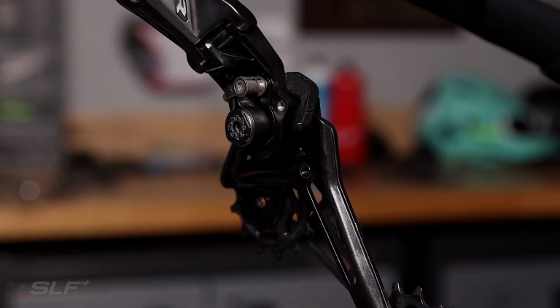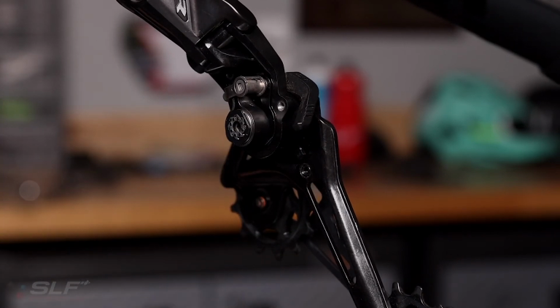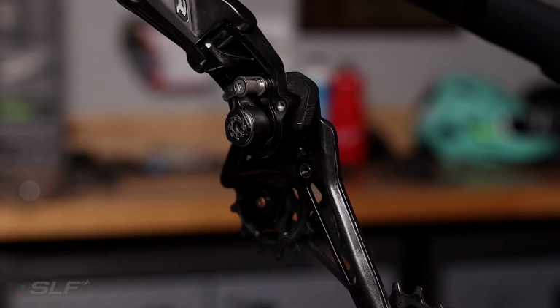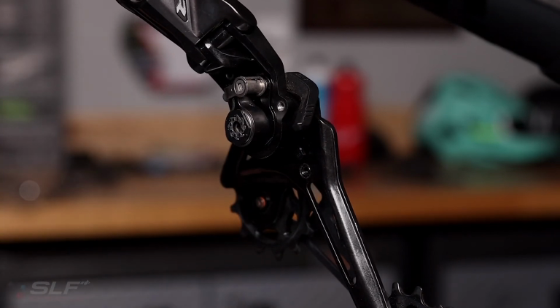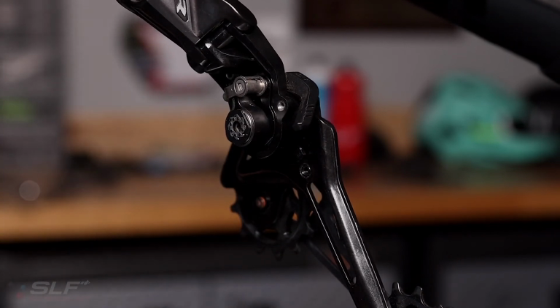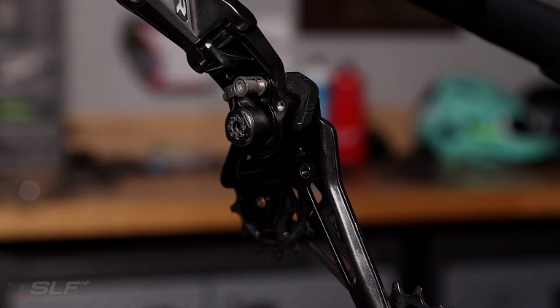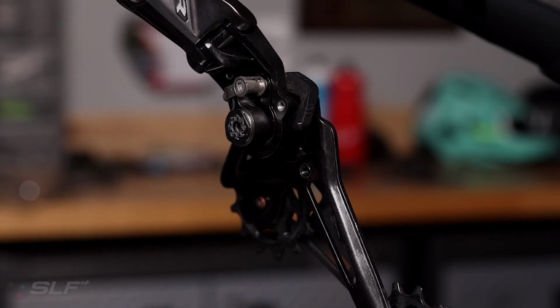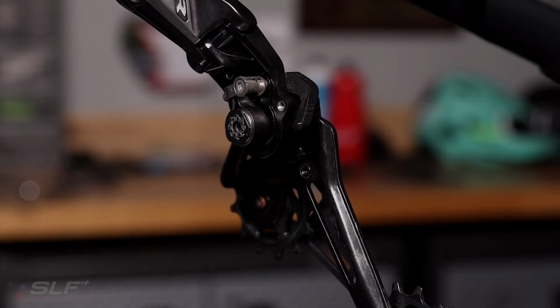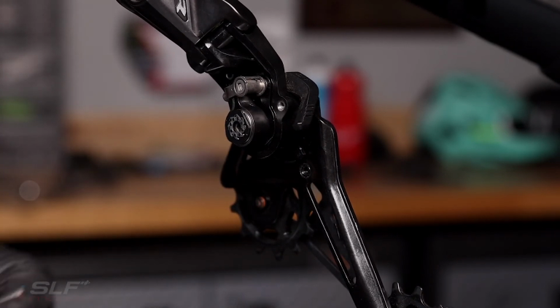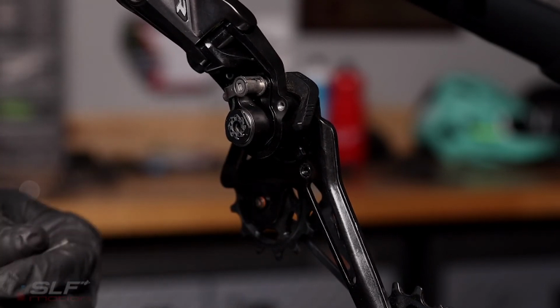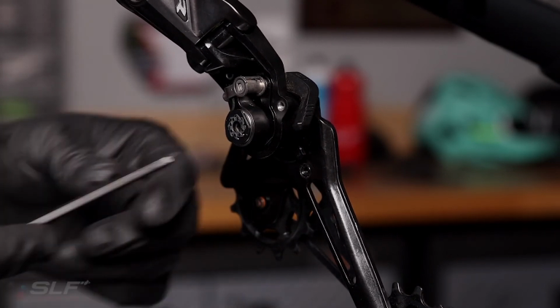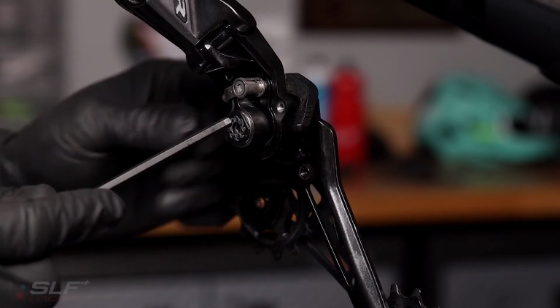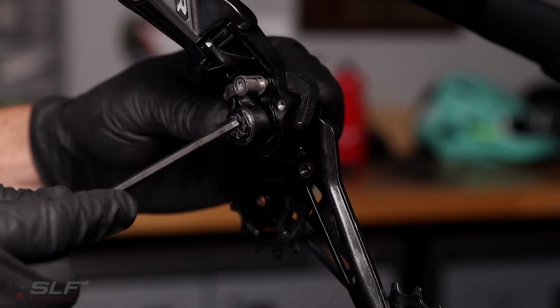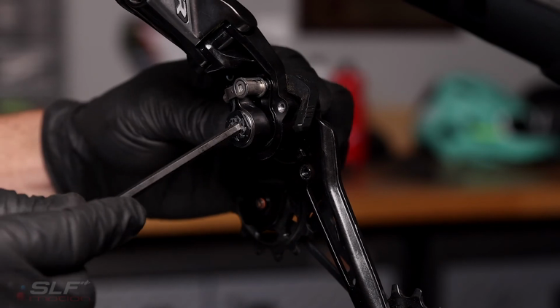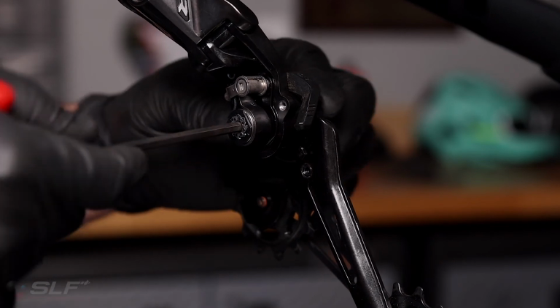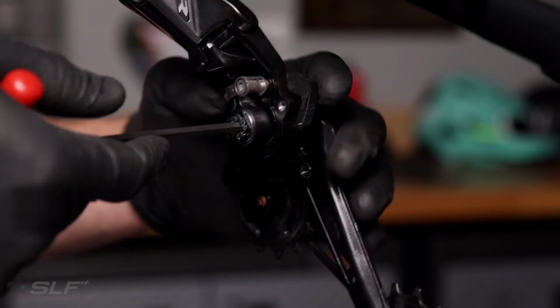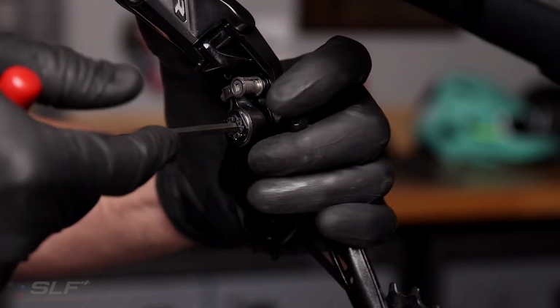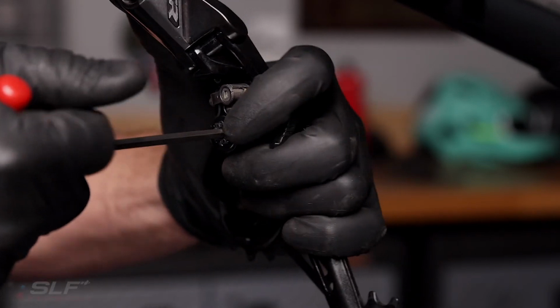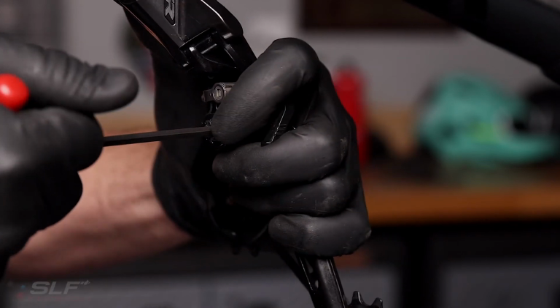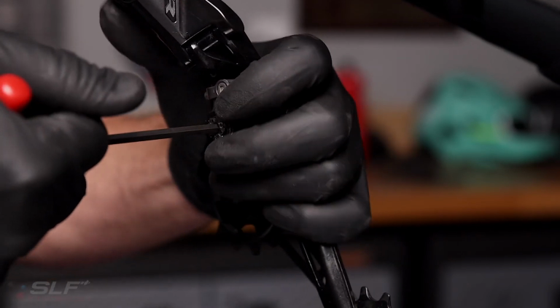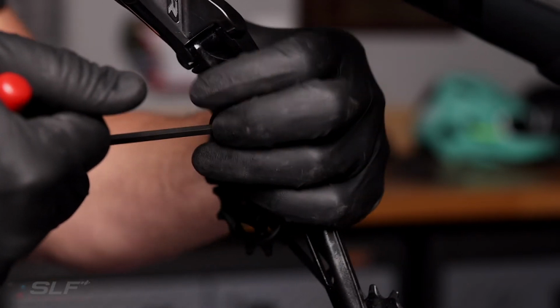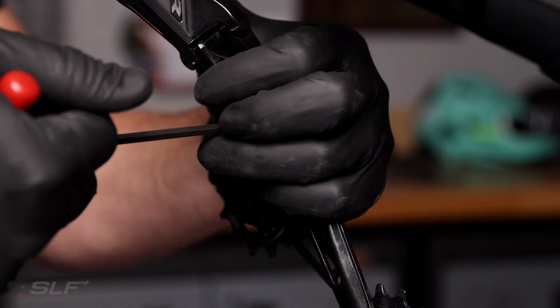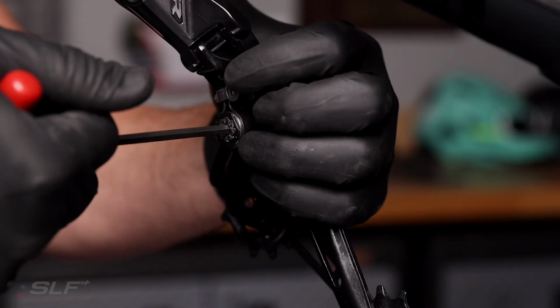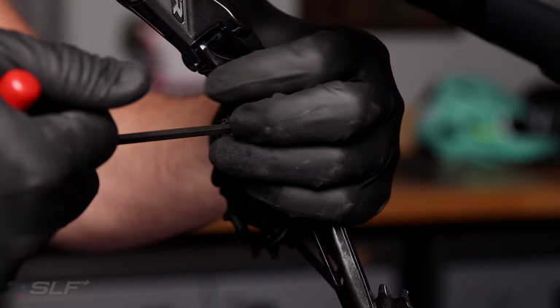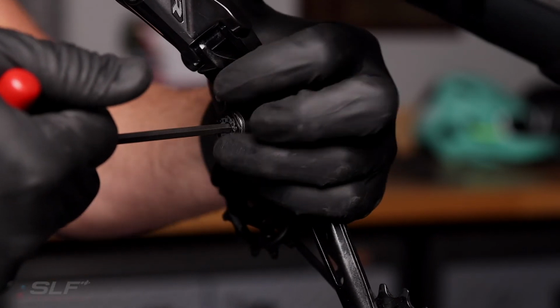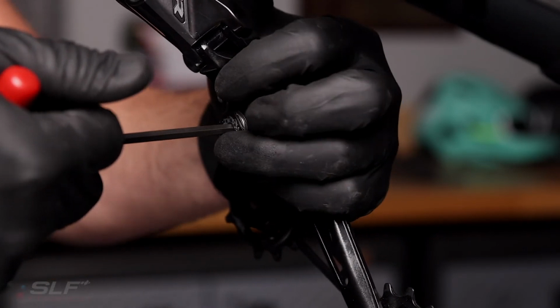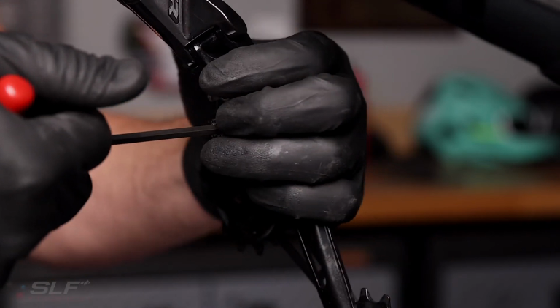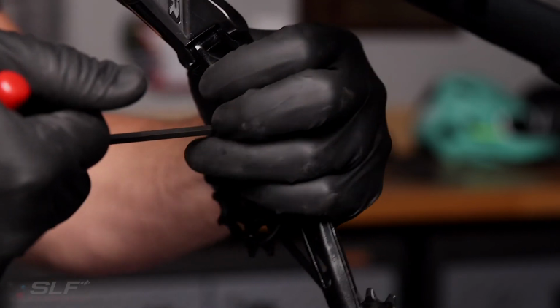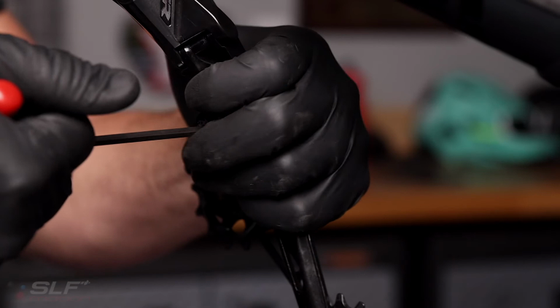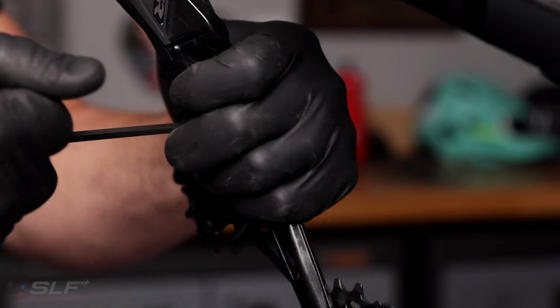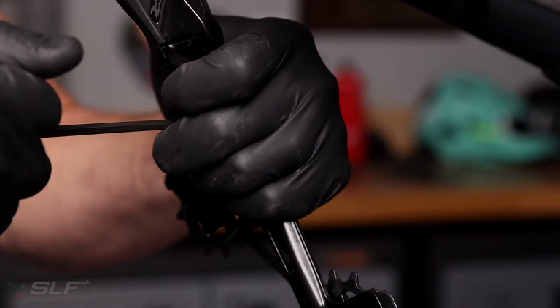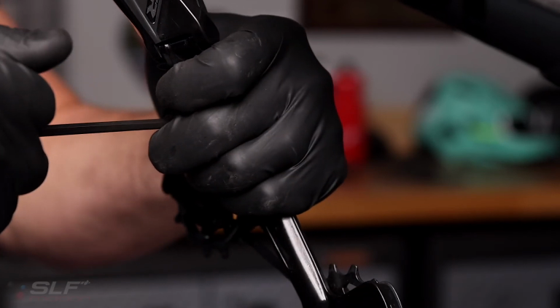Once off, we are ready to remove the stock cage using your 4mm hex. Be sure to keep pressure on the clutch system while you're removing.